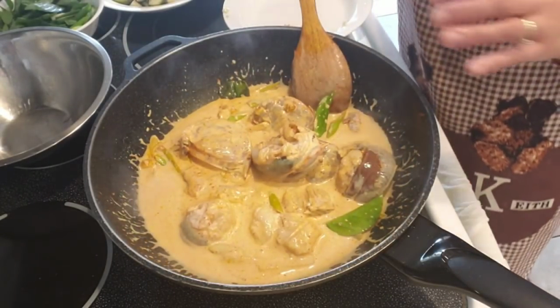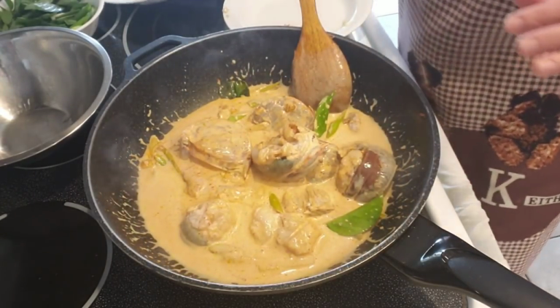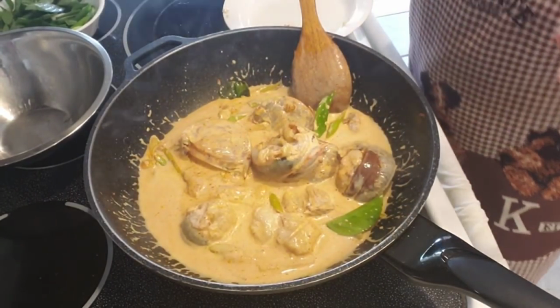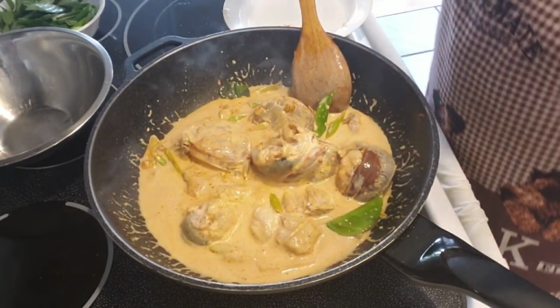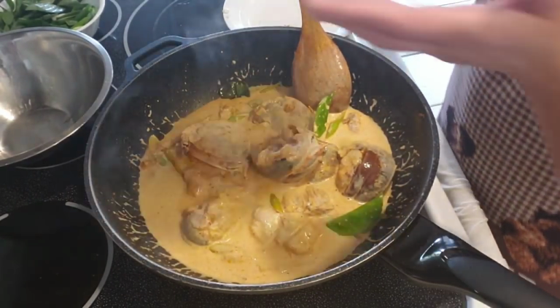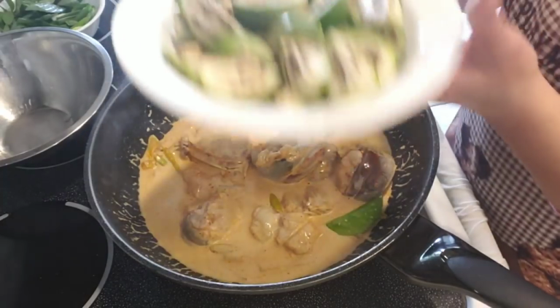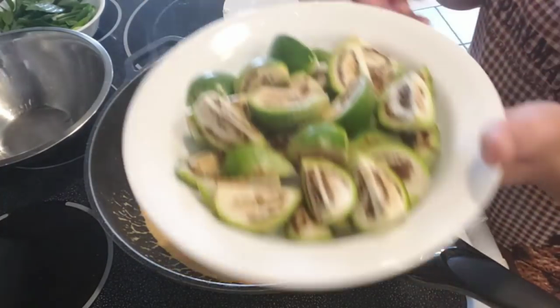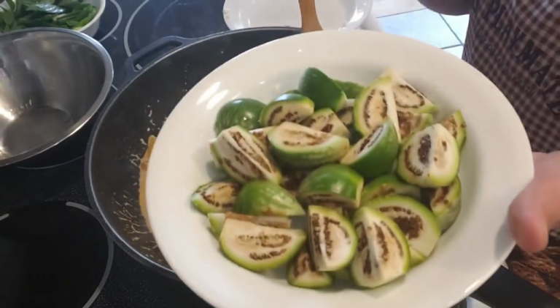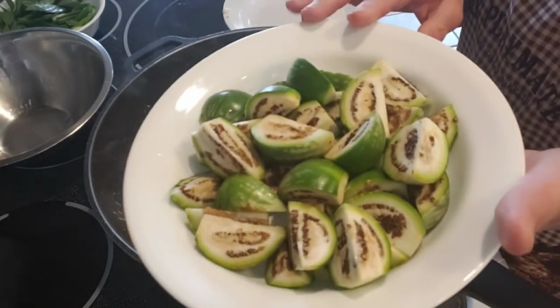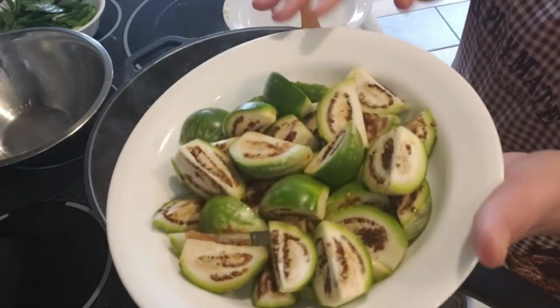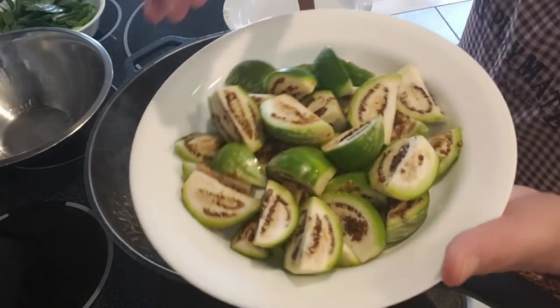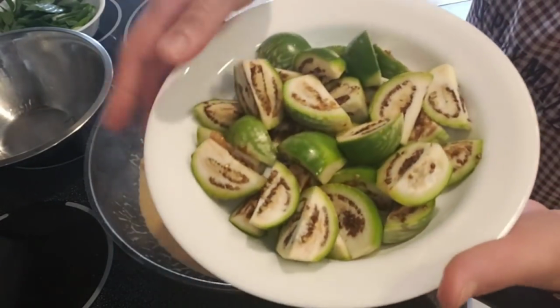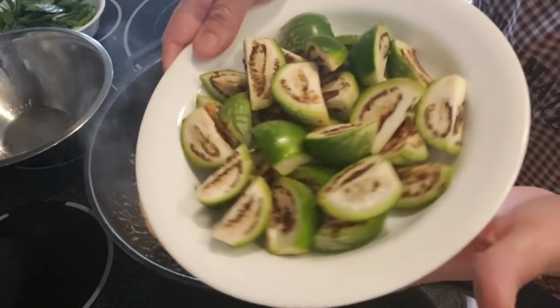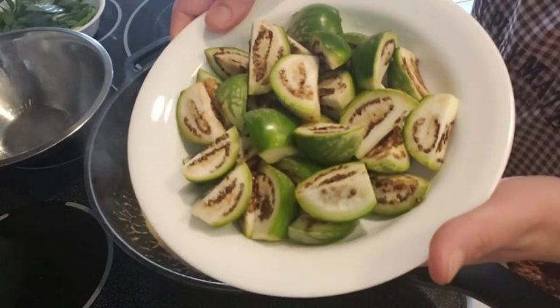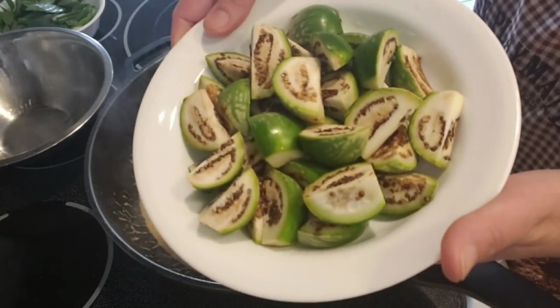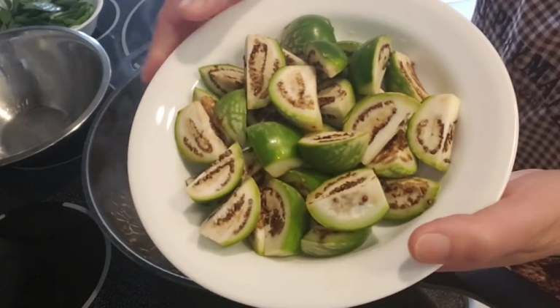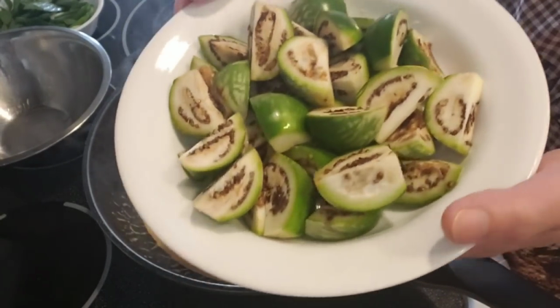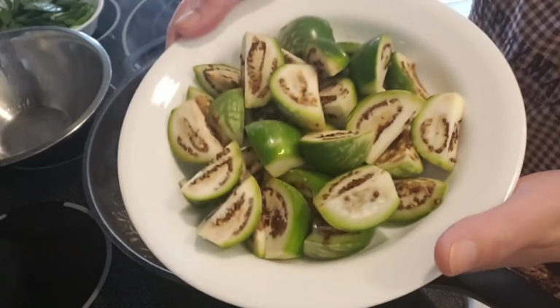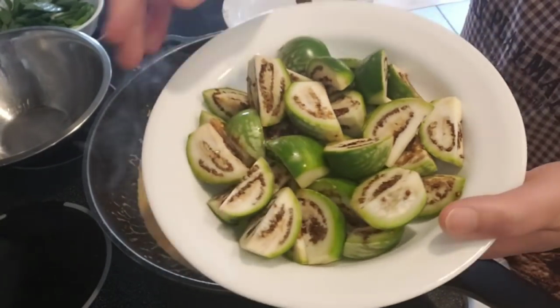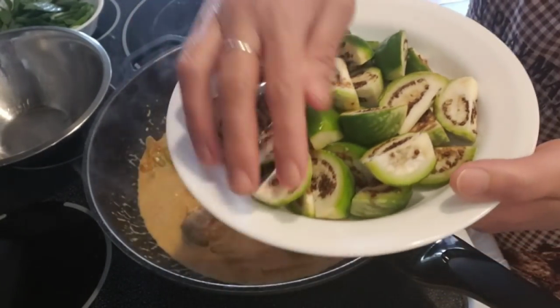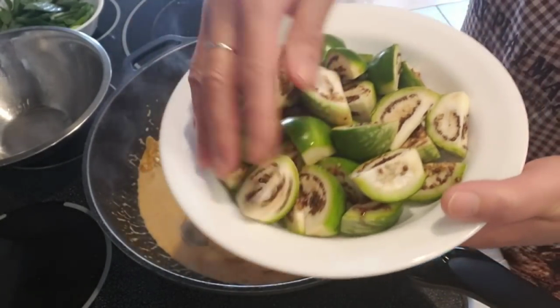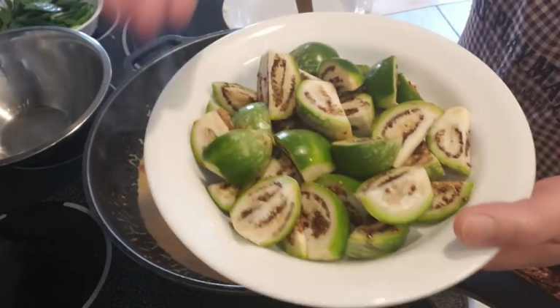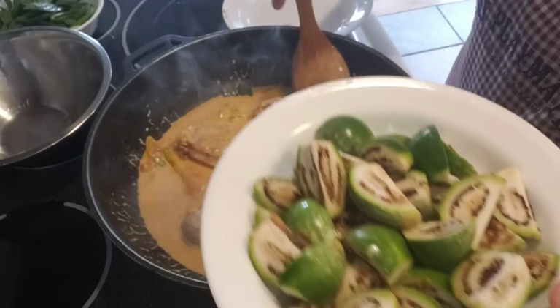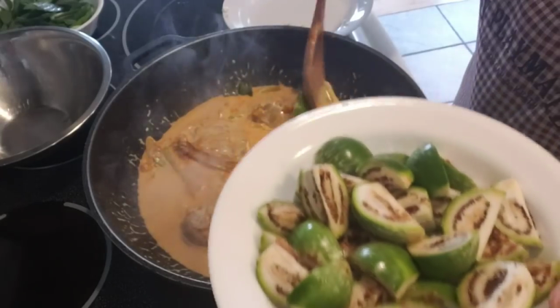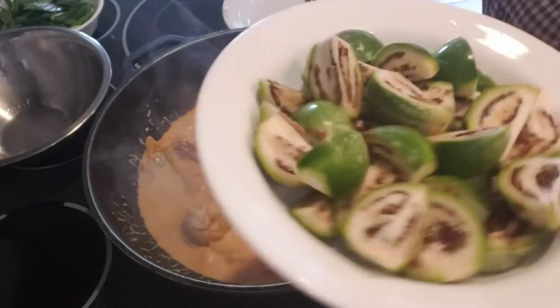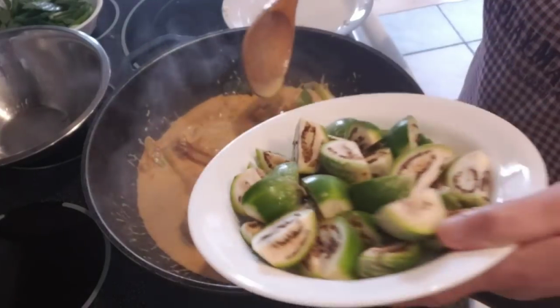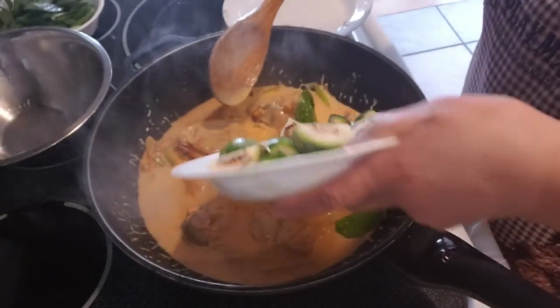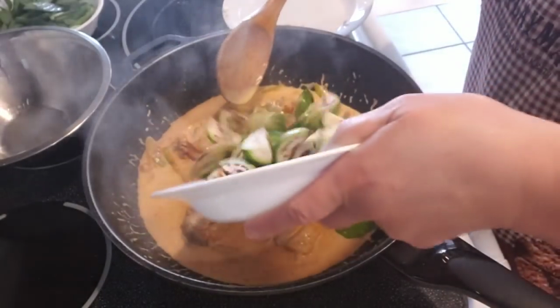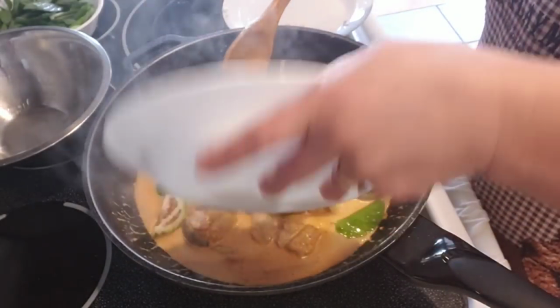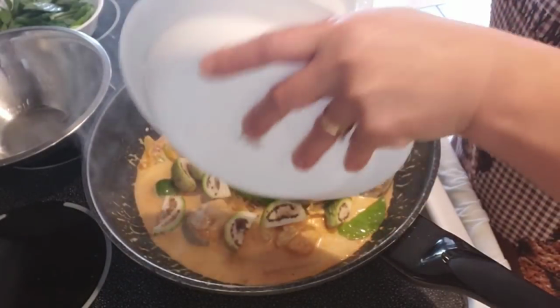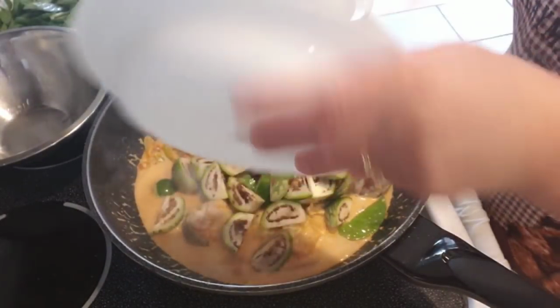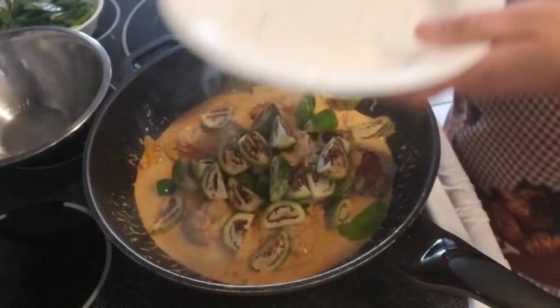This here is Thai eggplant — this is optional, you don't have to use it if you don't want to. But I have some sitting around so I just want to use it up. I'm going to put it in as well.